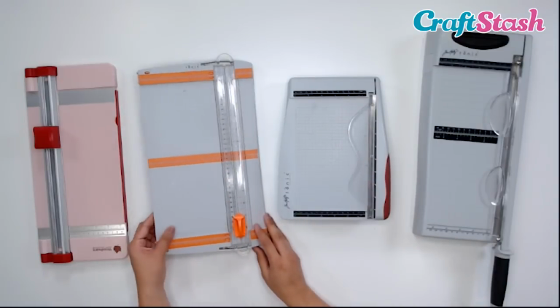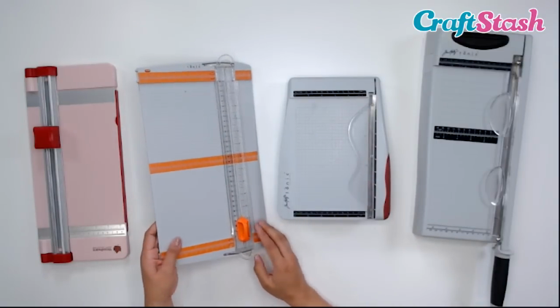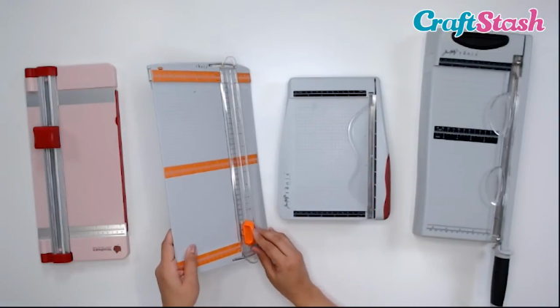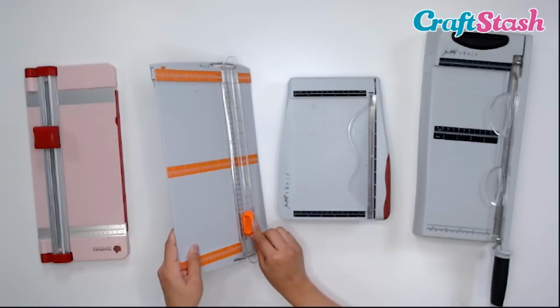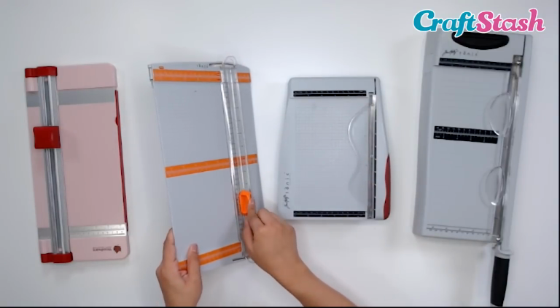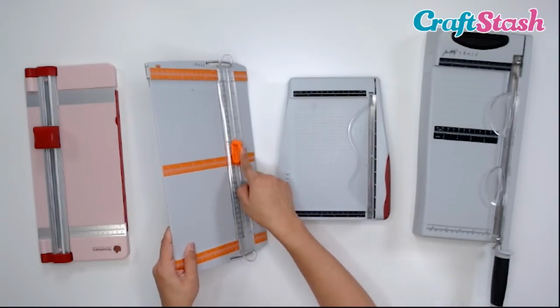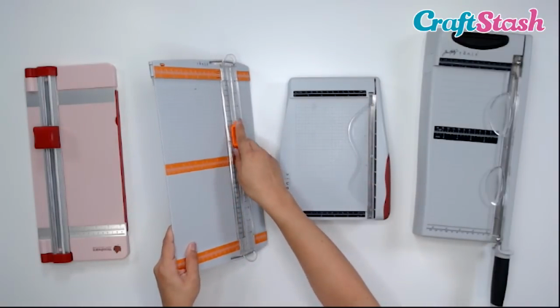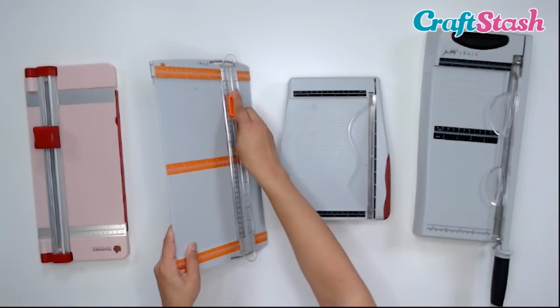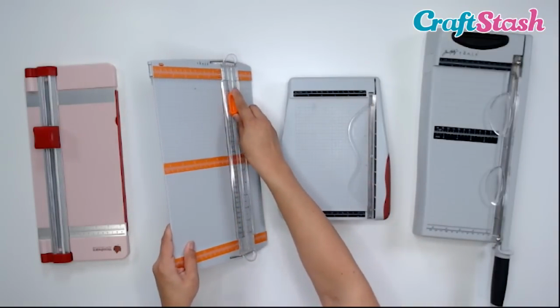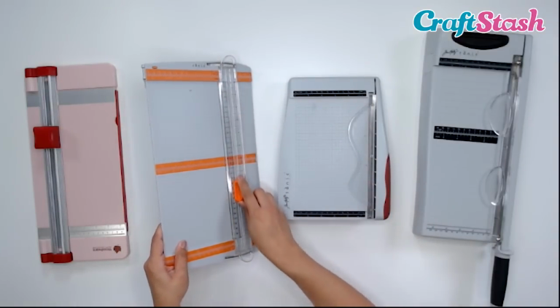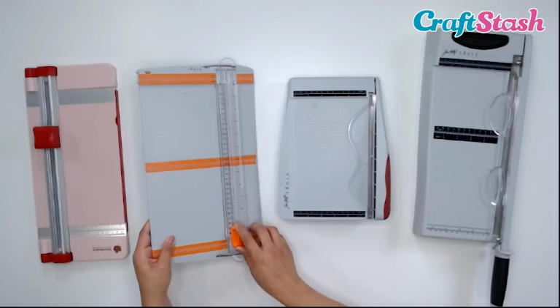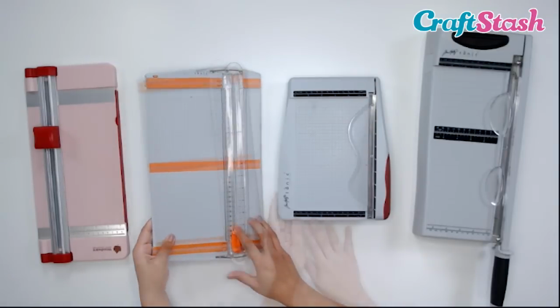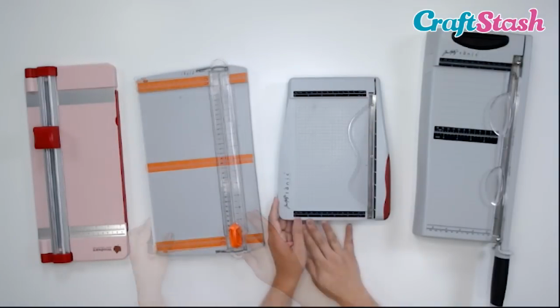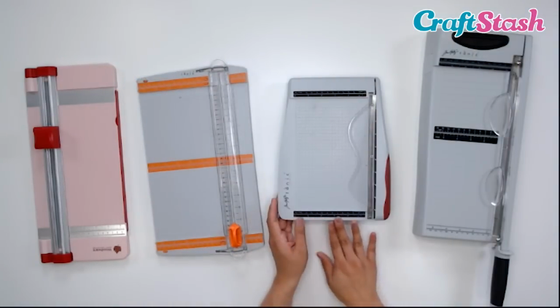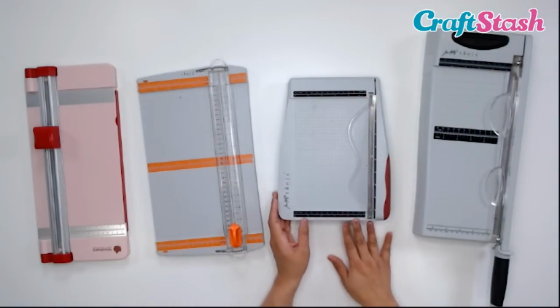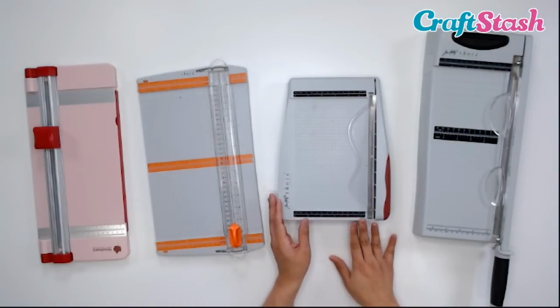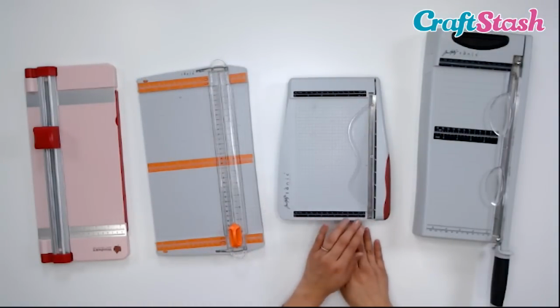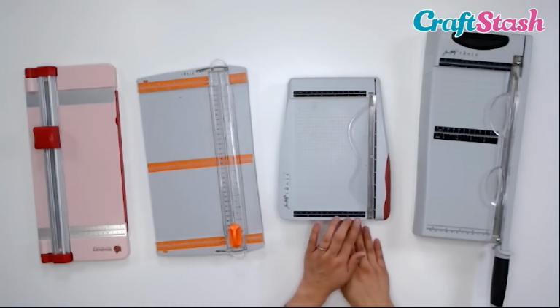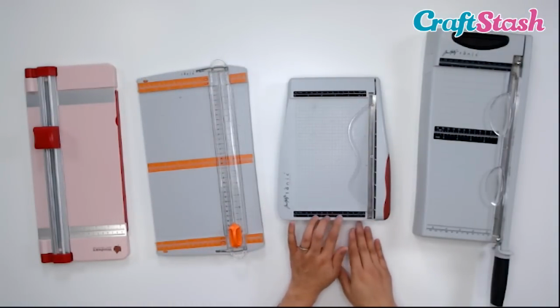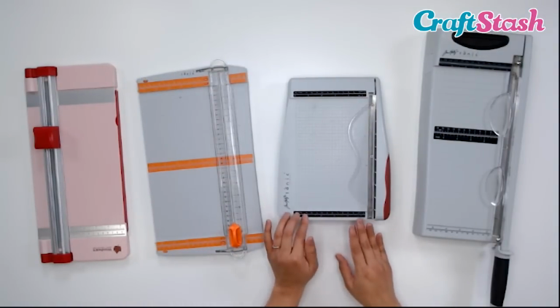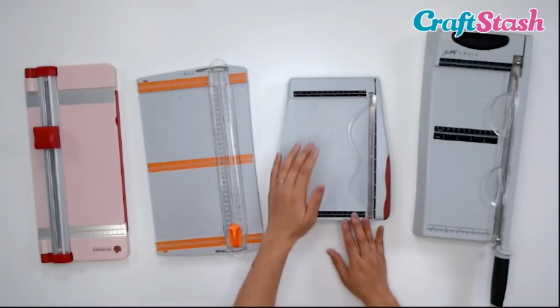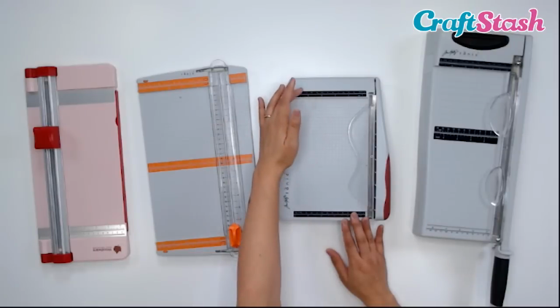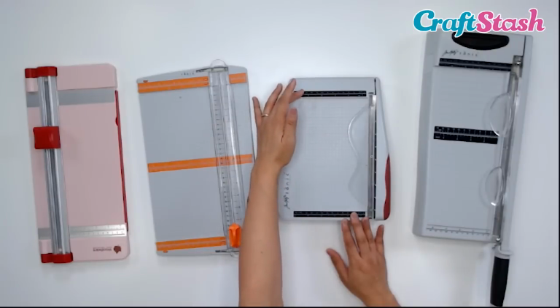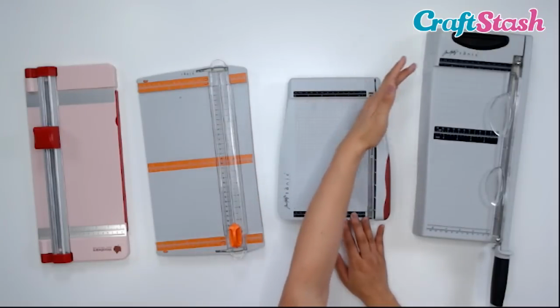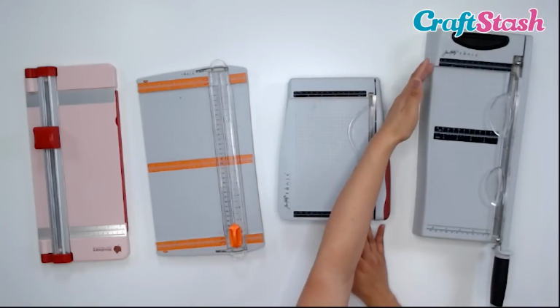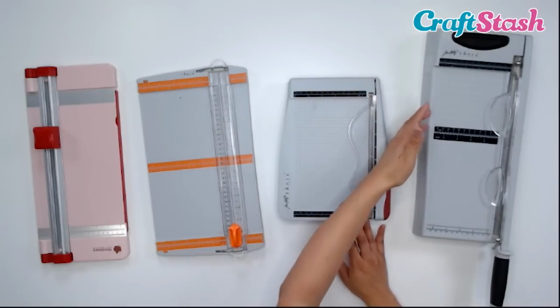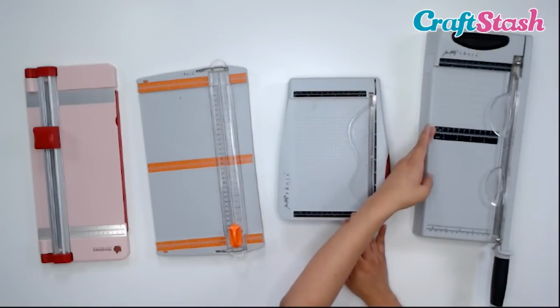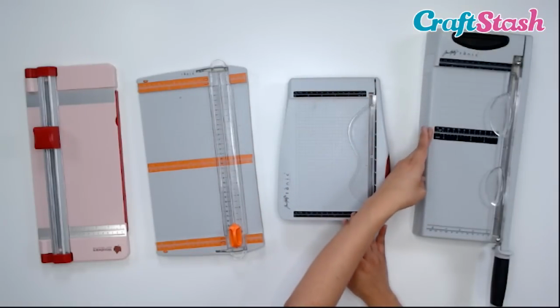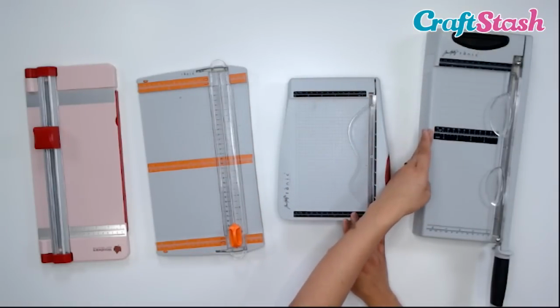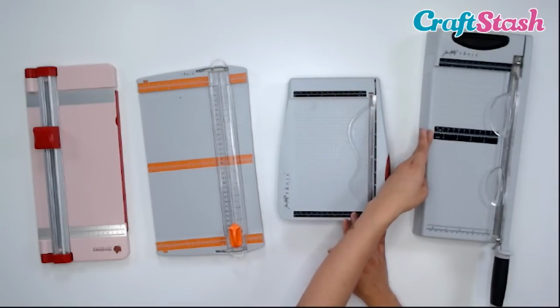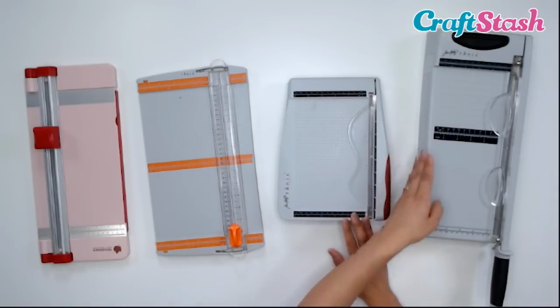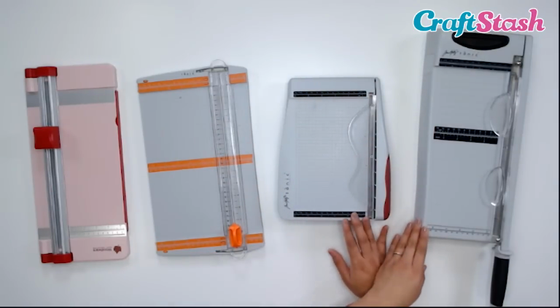With a paper trimmer, it's a sliding motion — an up-and-down sliding motion to cut your paper. Each of these cutting tools has a measuring guide at the top and on the bottom, and these are both in centimeters and inches.